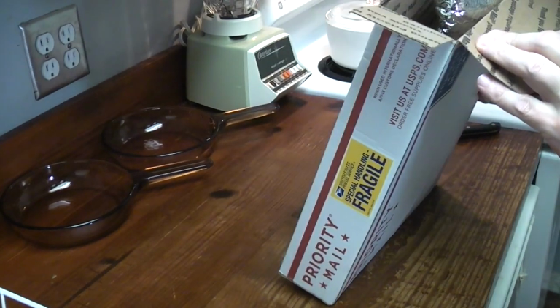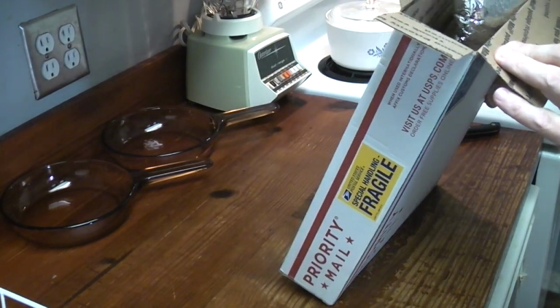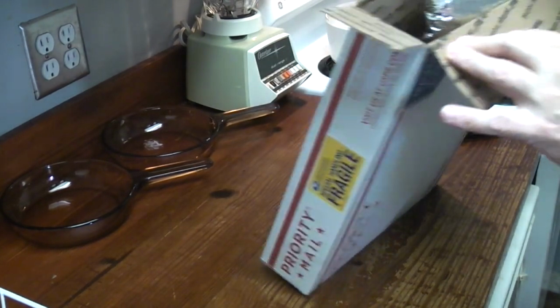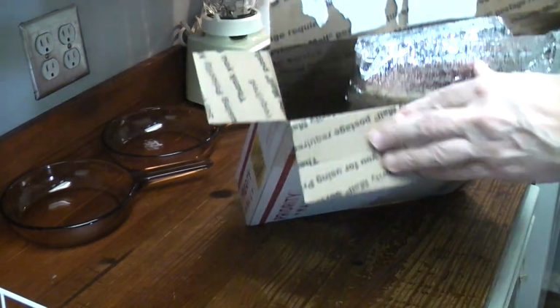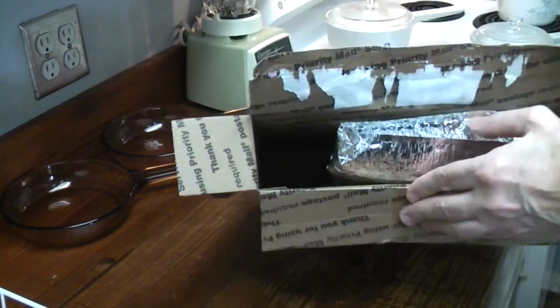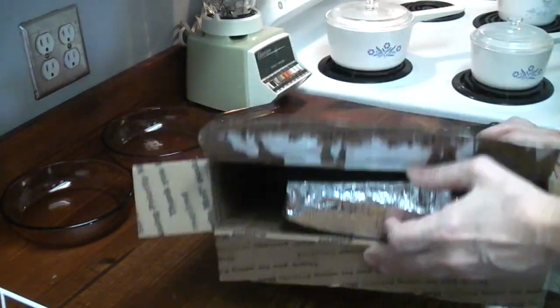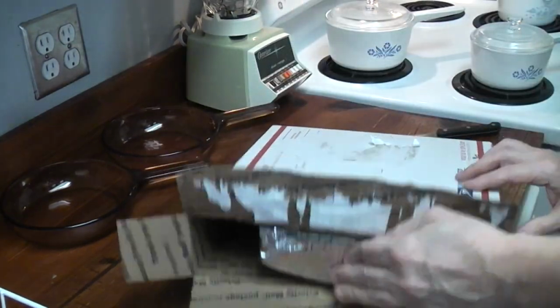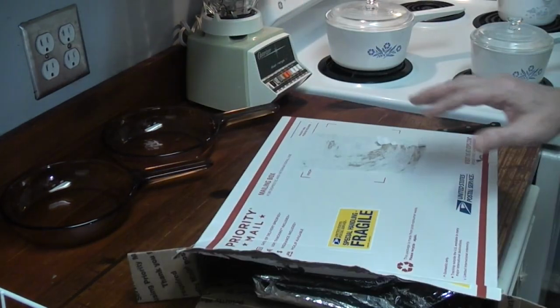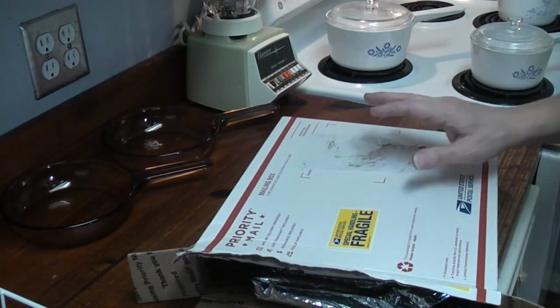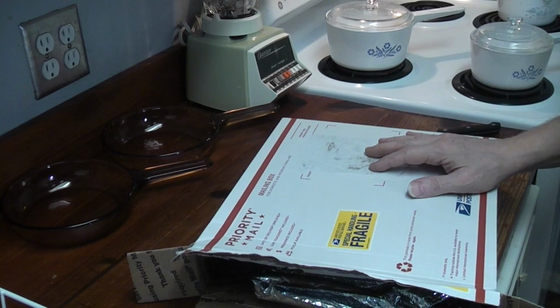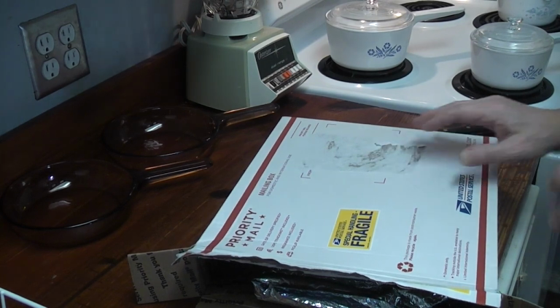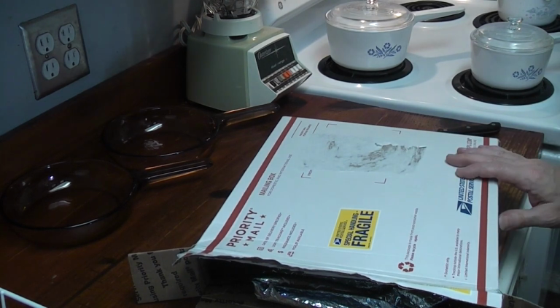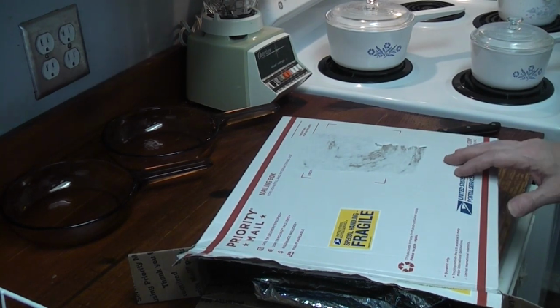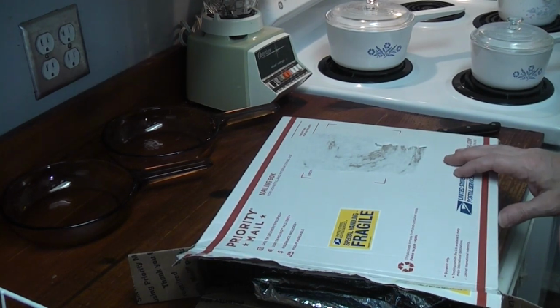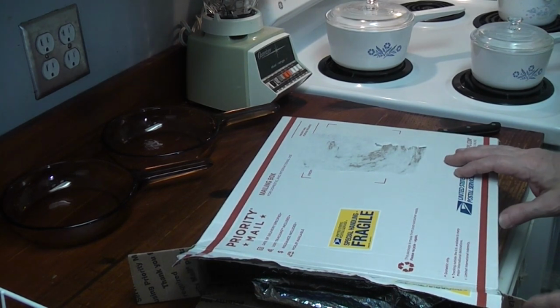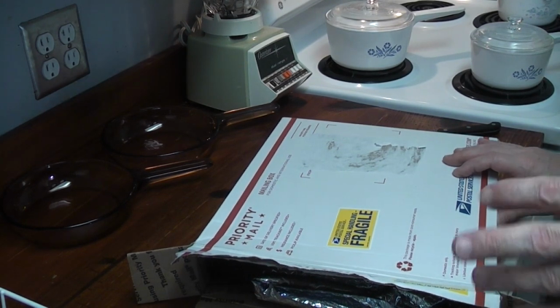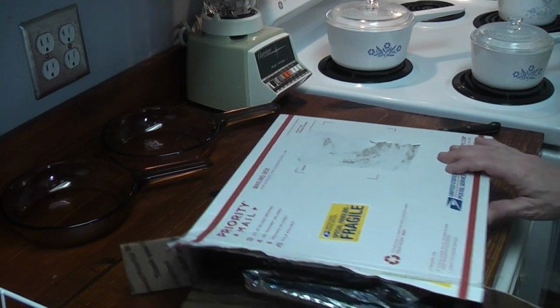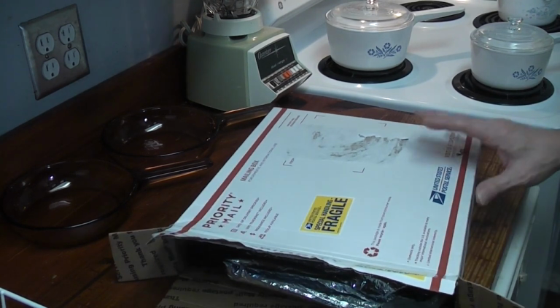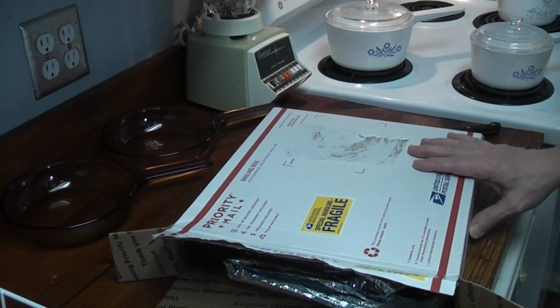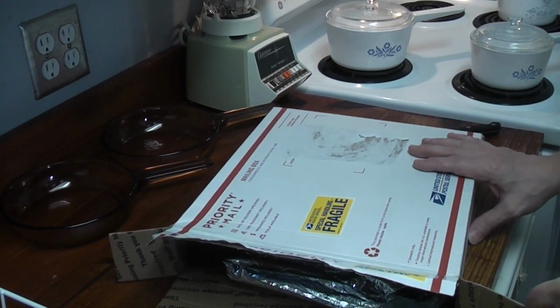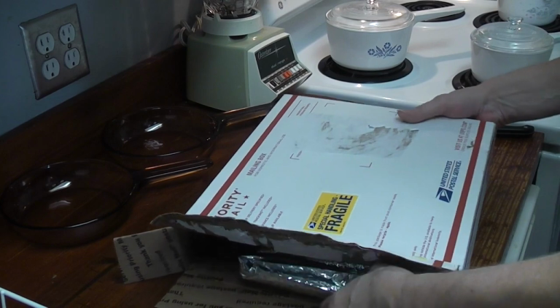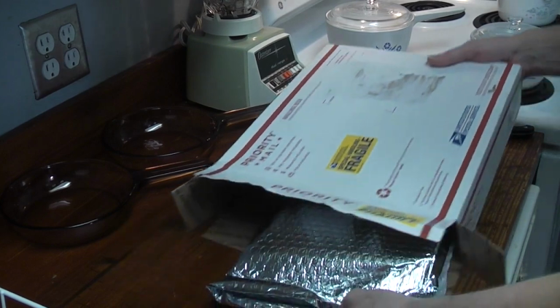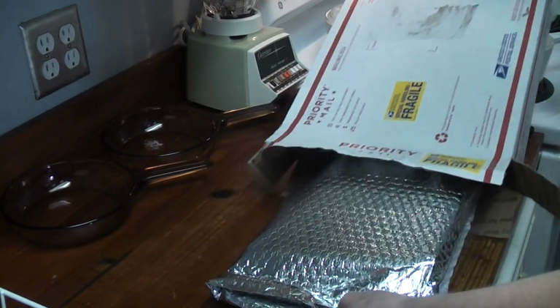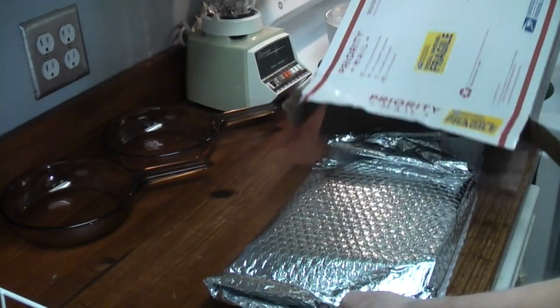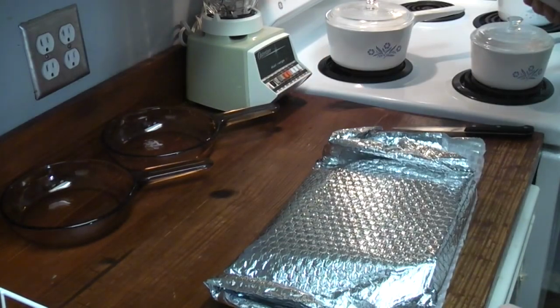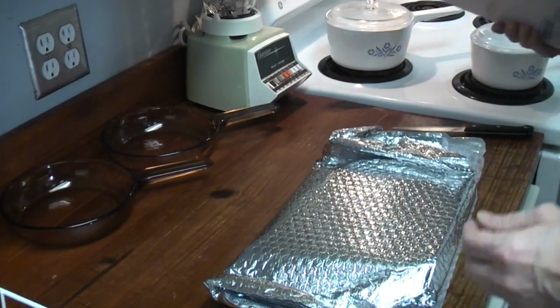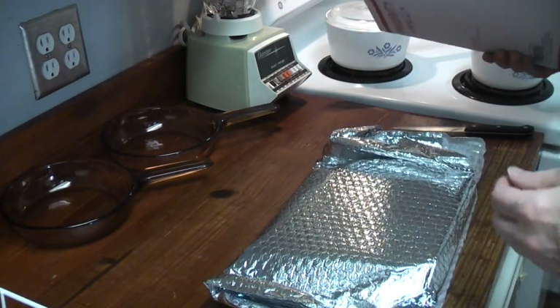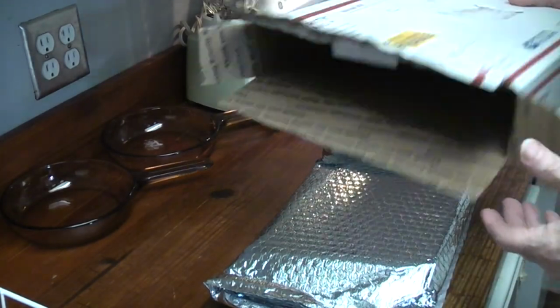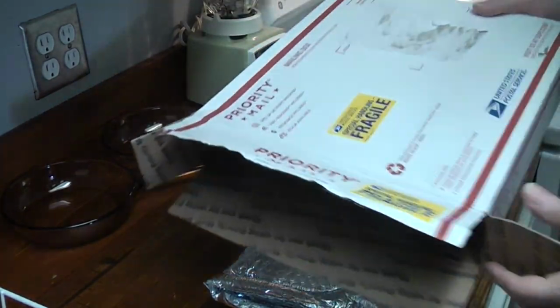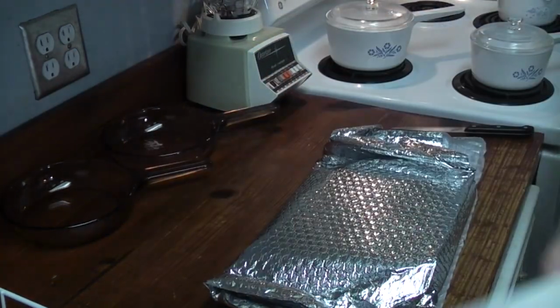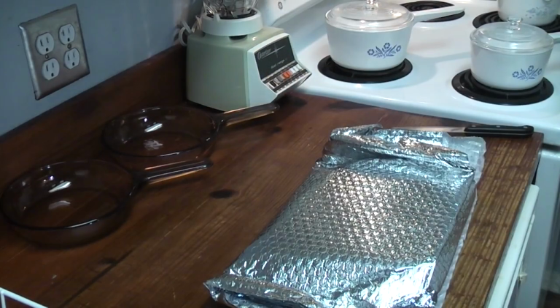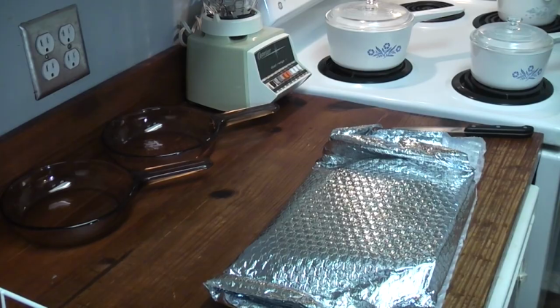I hope it's not broken. Anyway, try to avoid price gouging. If you pay a lot for one of these, it just encourages them to abuse the prices. That's not much packing in that big box, I'm just saying.